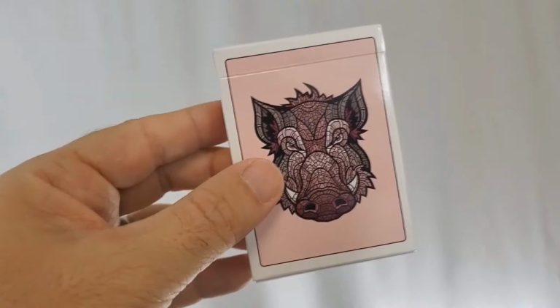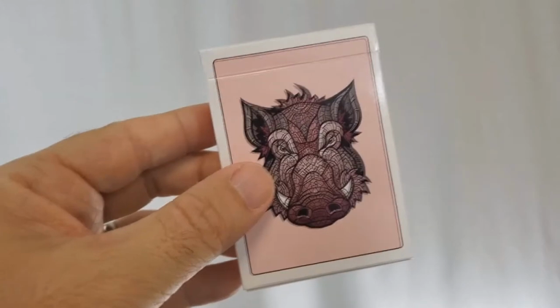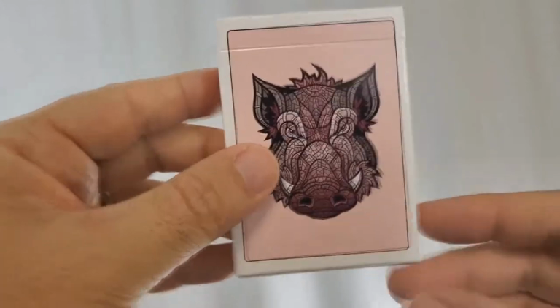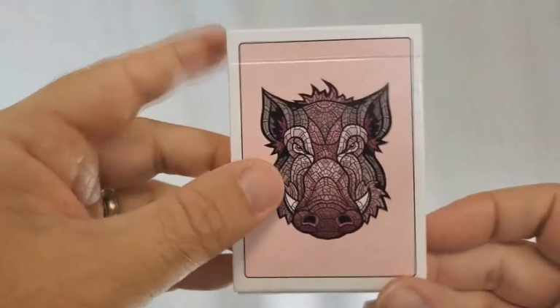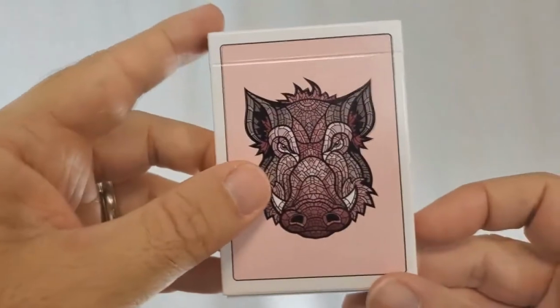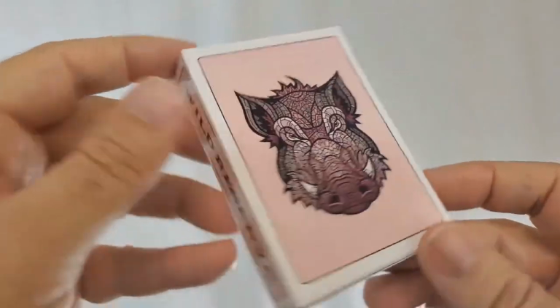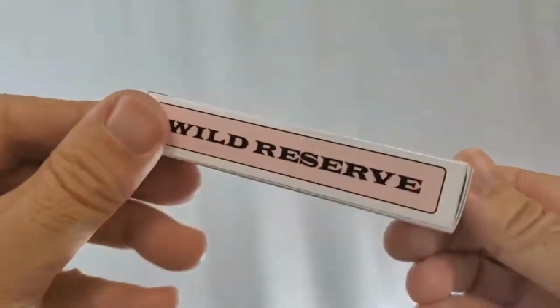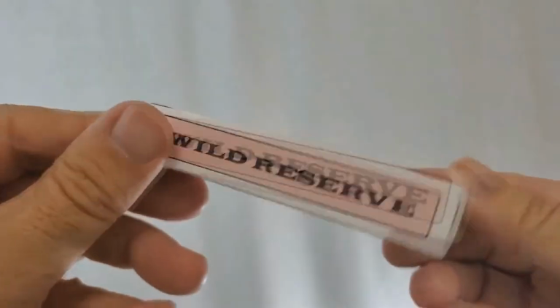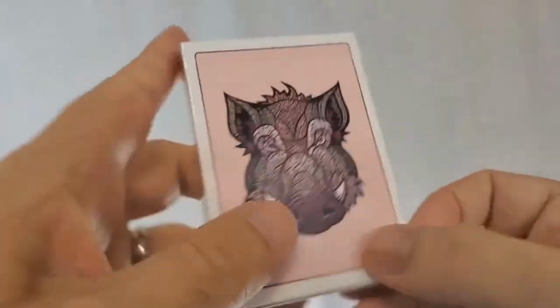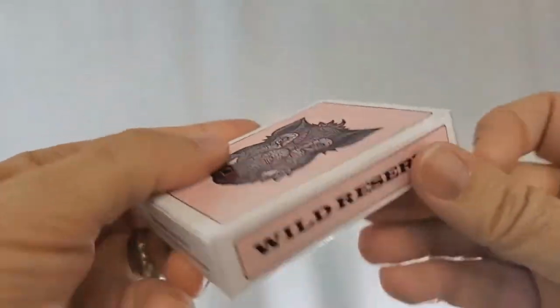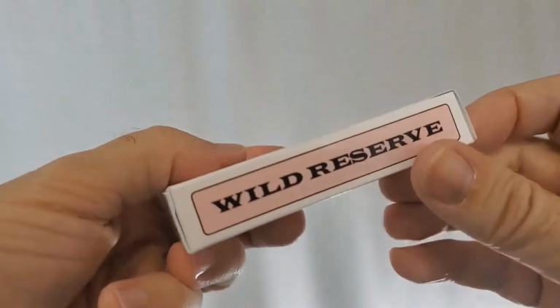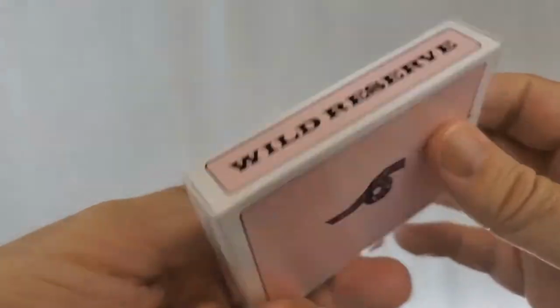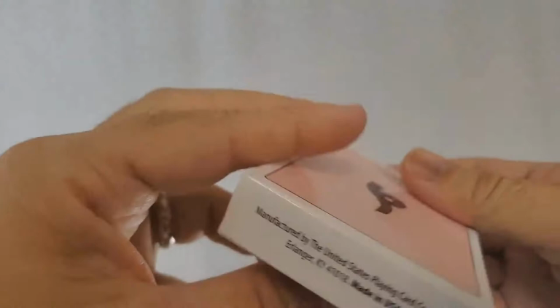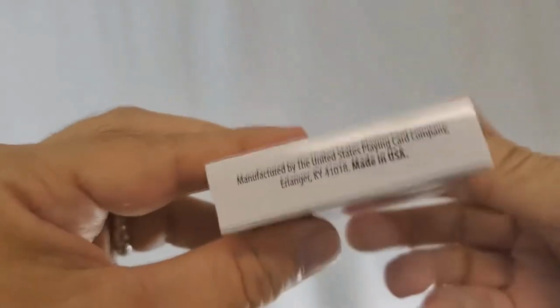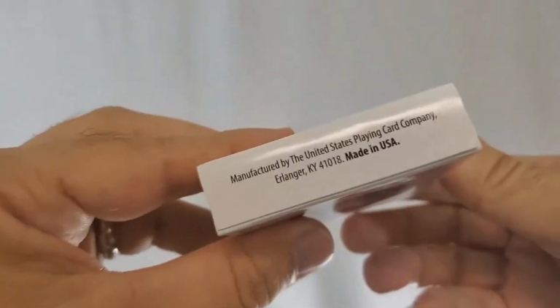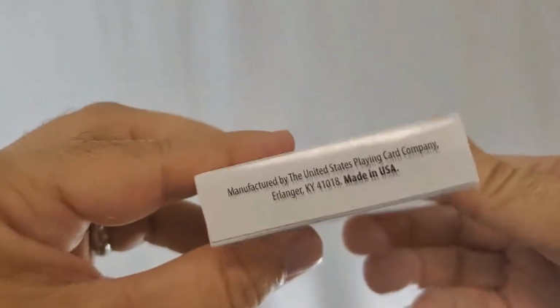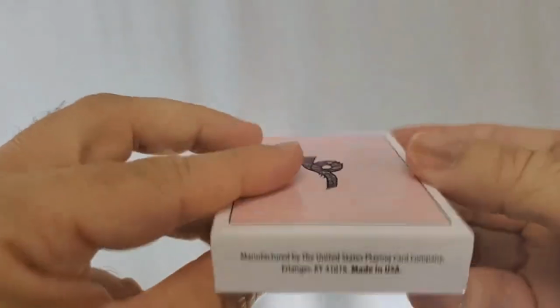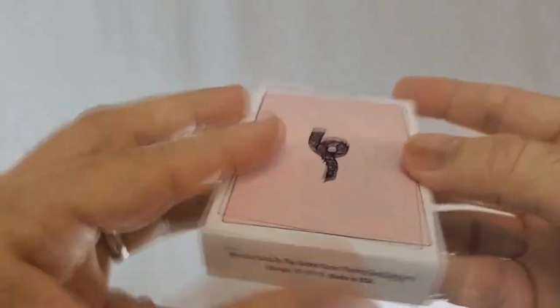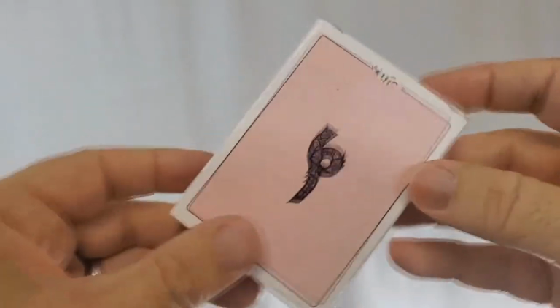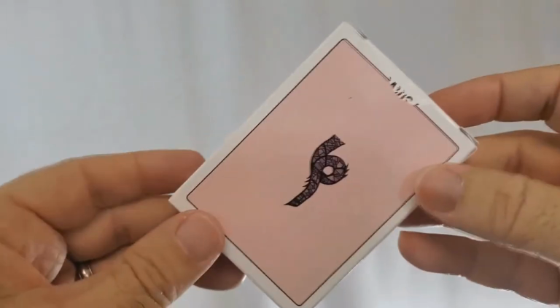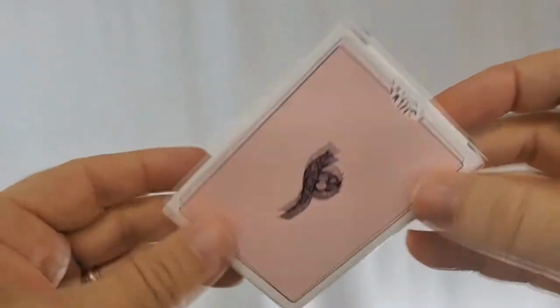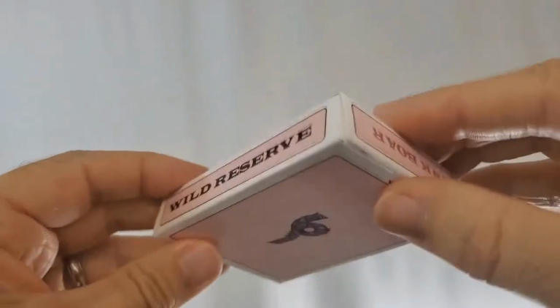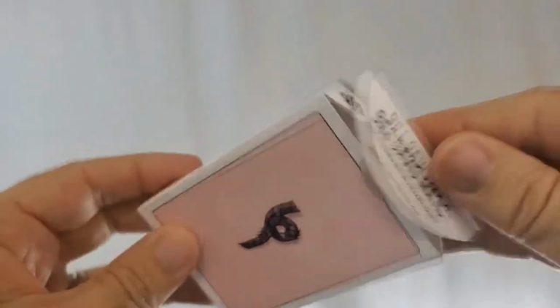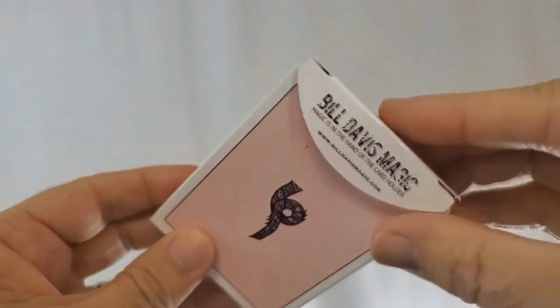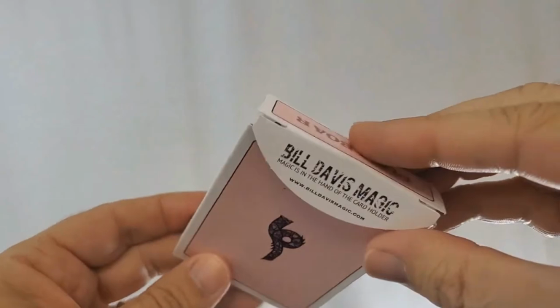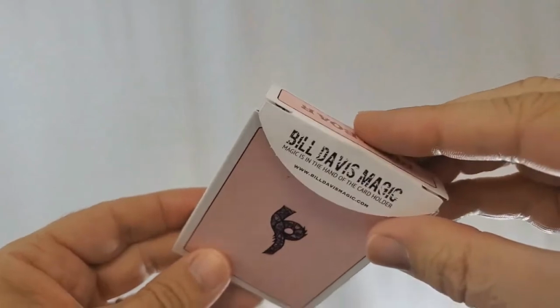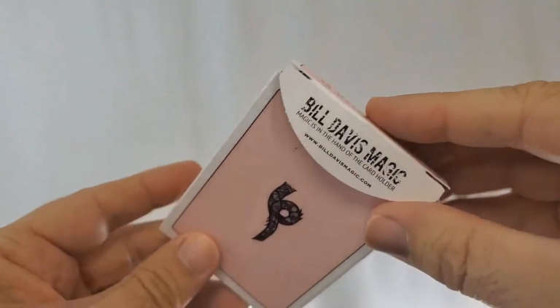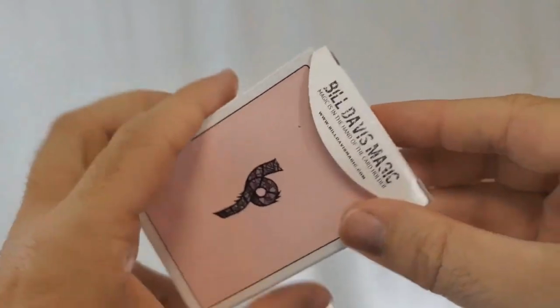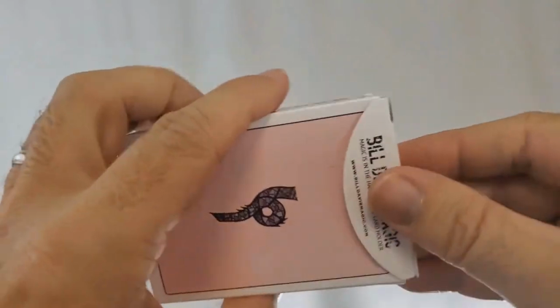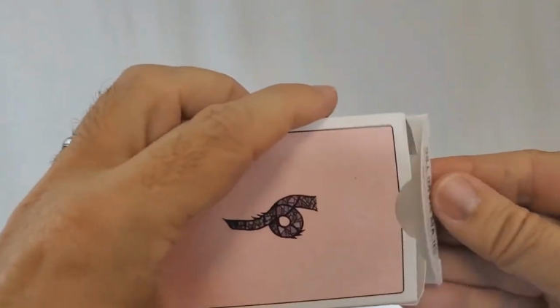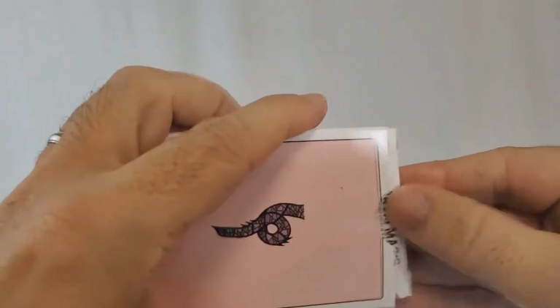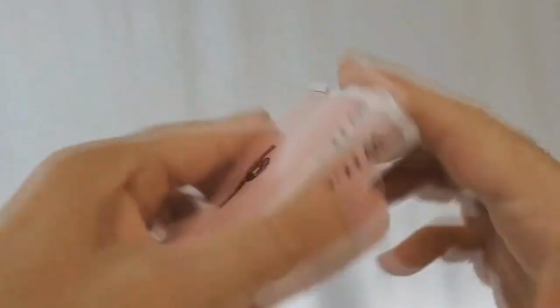The tuck case is all done in pink and white, and you've got a boar's face on the front. Each side says Wild Reserve, and the bottom has some ad copy. The back has a little pig's tail, and the tuck flap says Bill Davis Magic, and you've got Bill Davis' logo there as well.